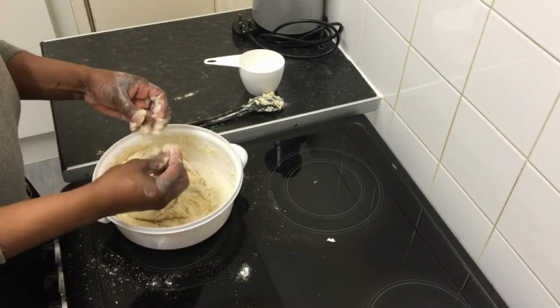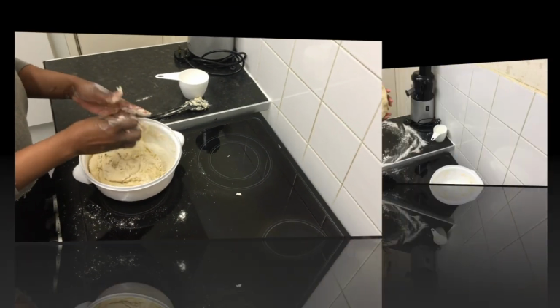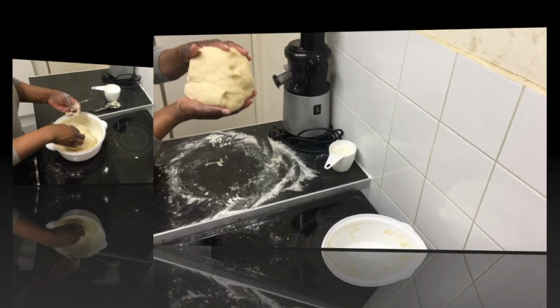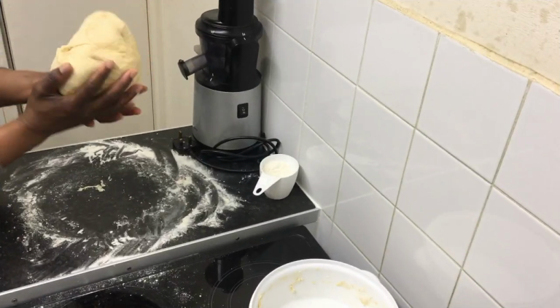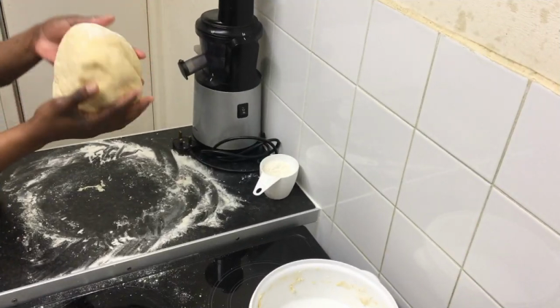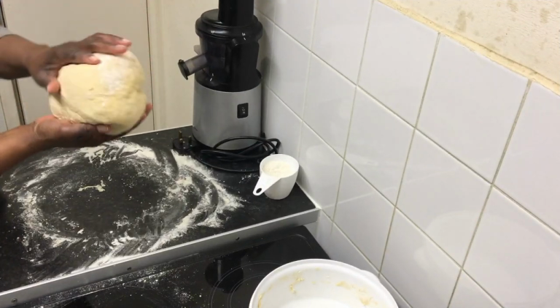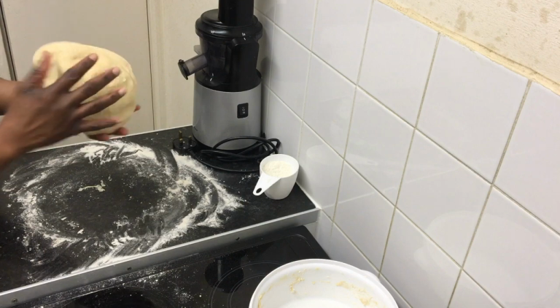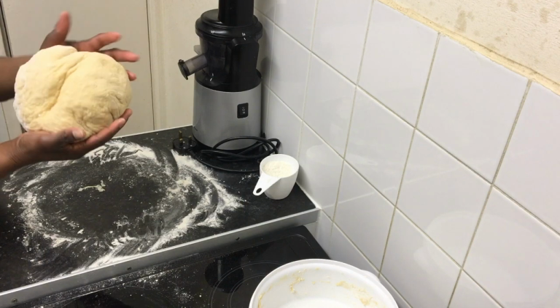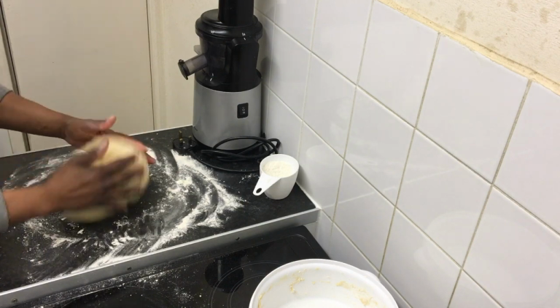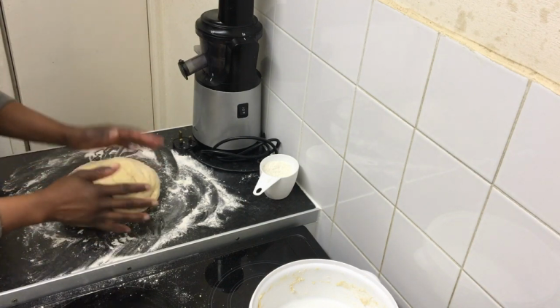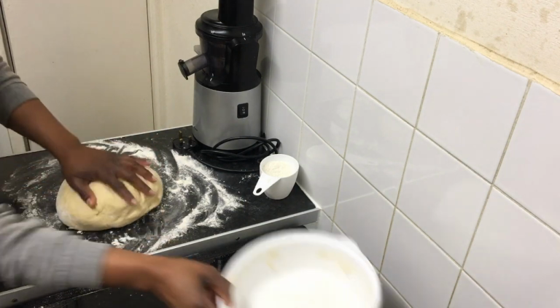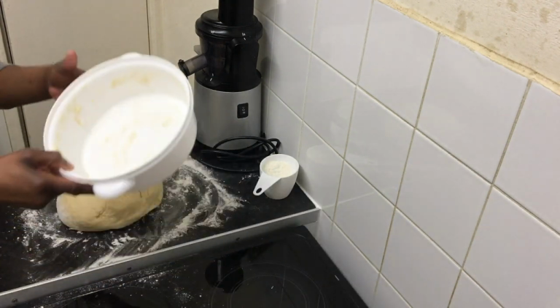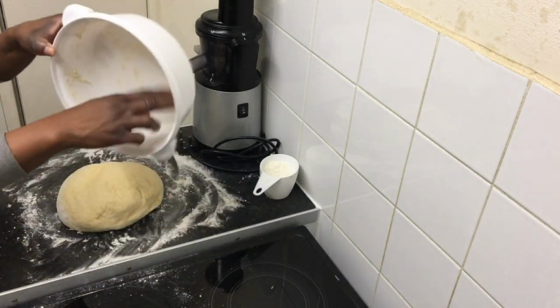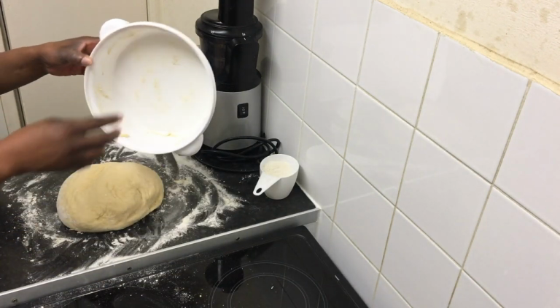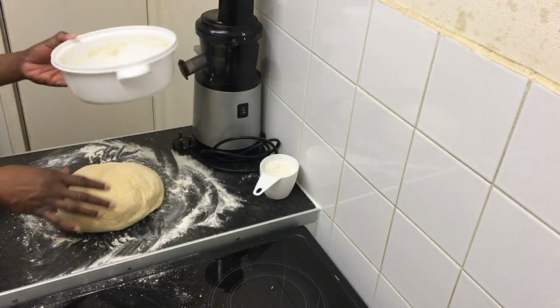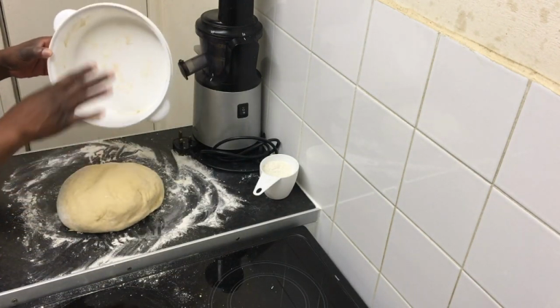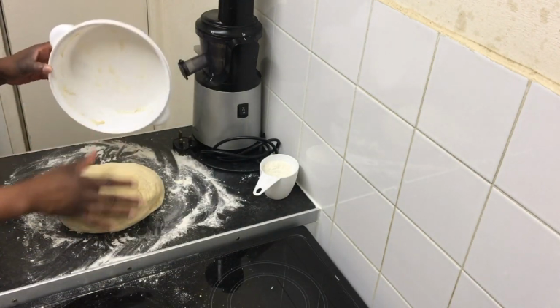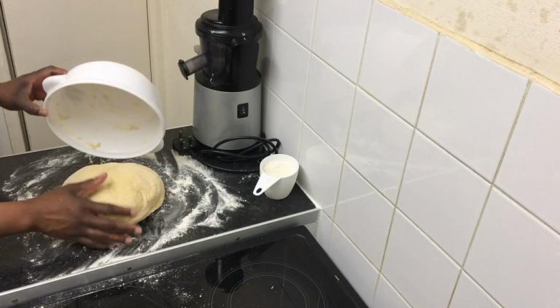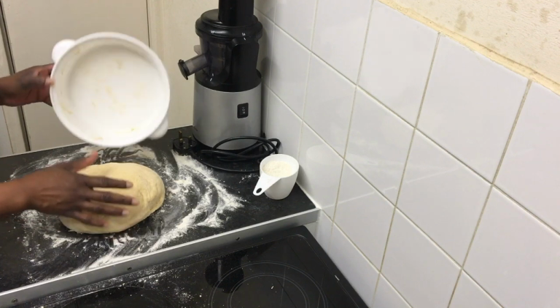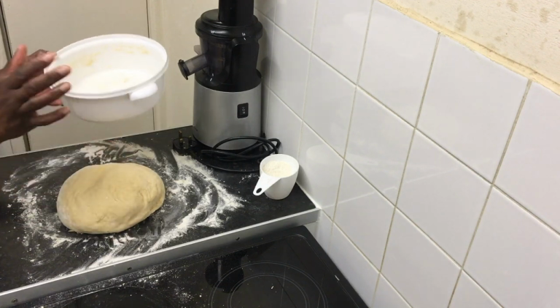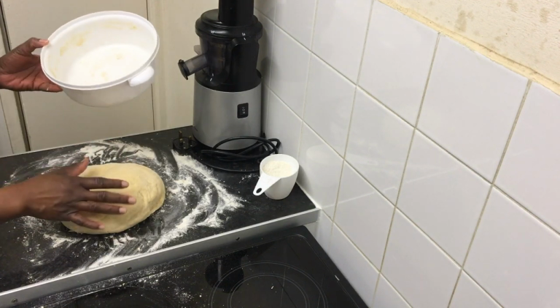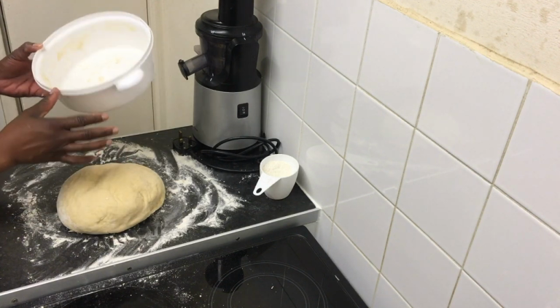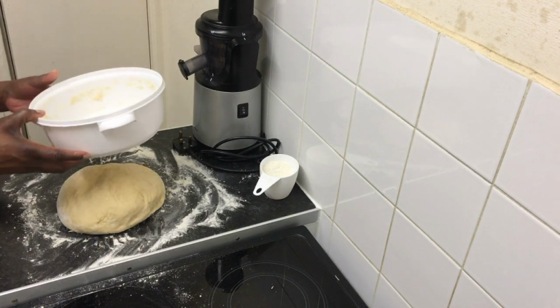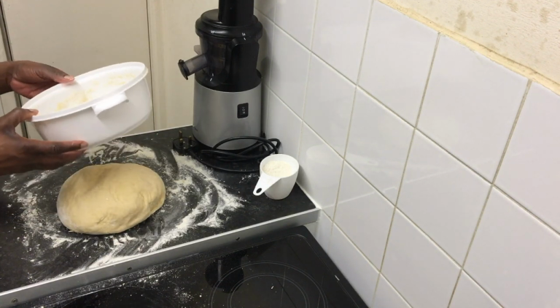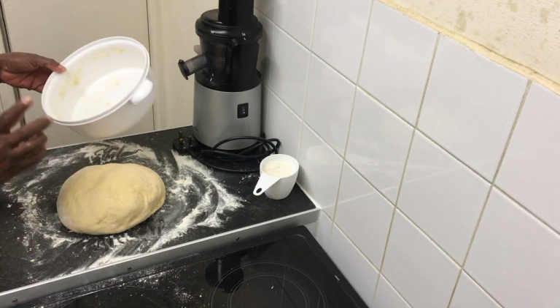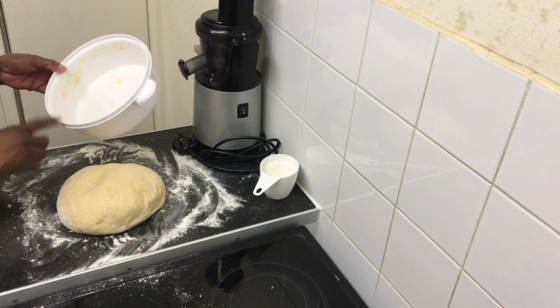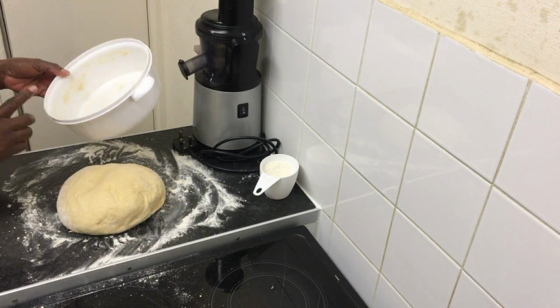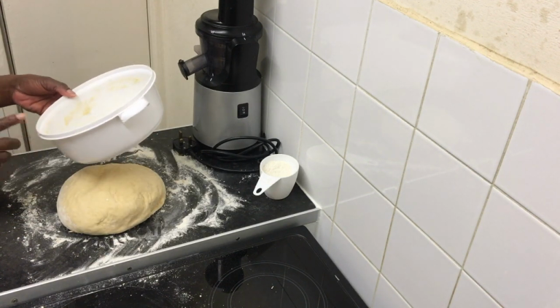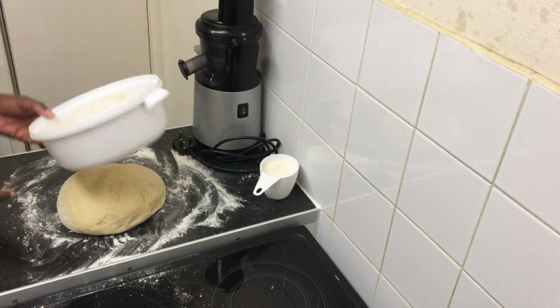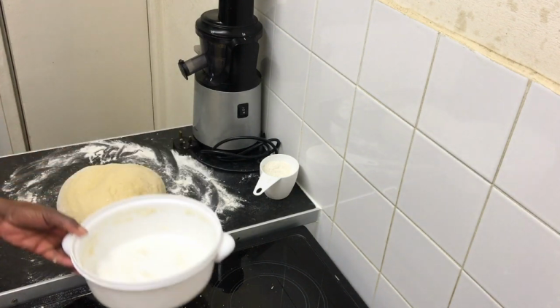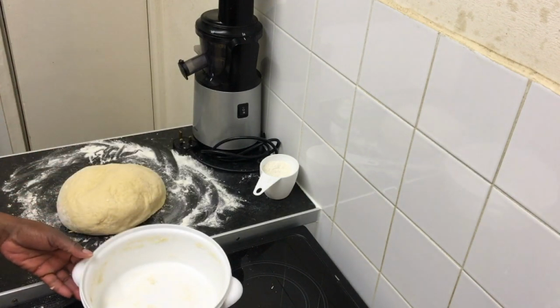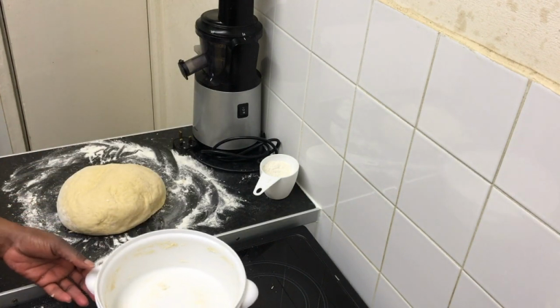It's not sticky. It has even started to rise. Now you're going to butter this bowl, or any bowl, put the dough in, cover it with a tea towel and keep it for one hour.